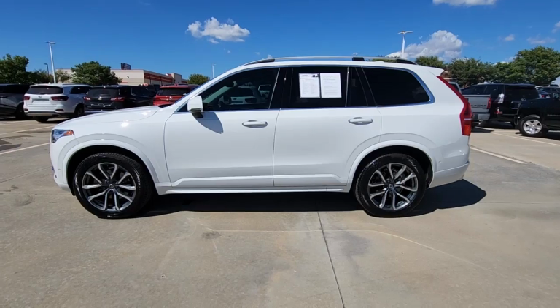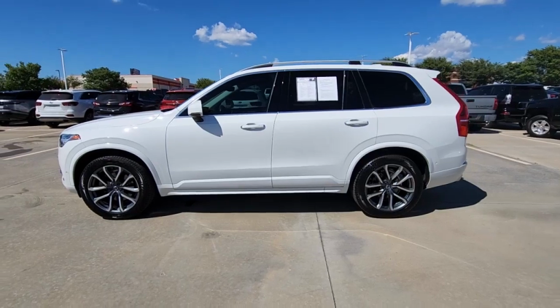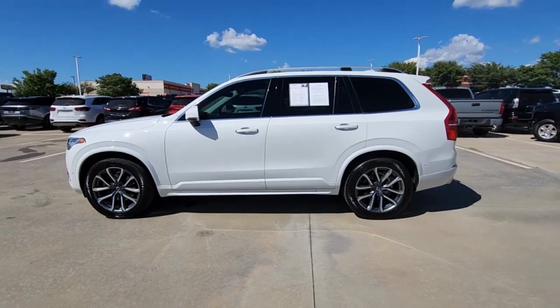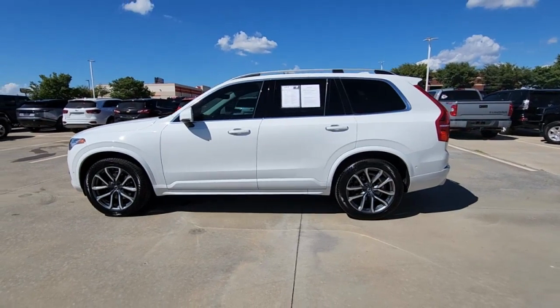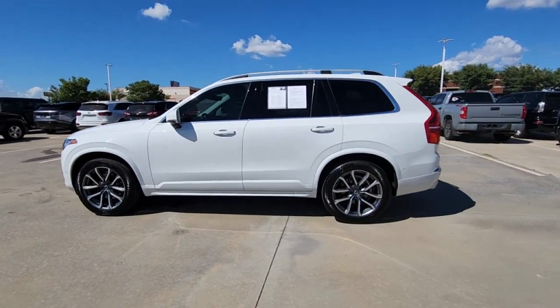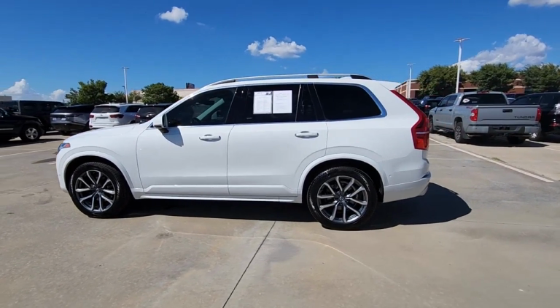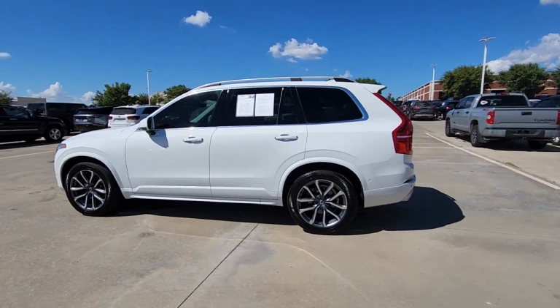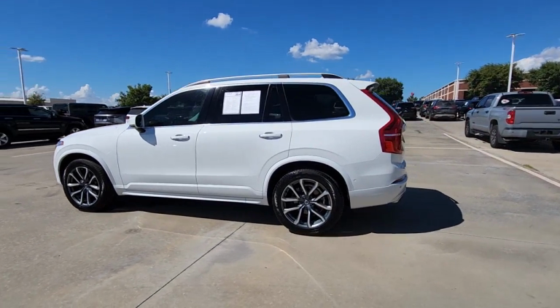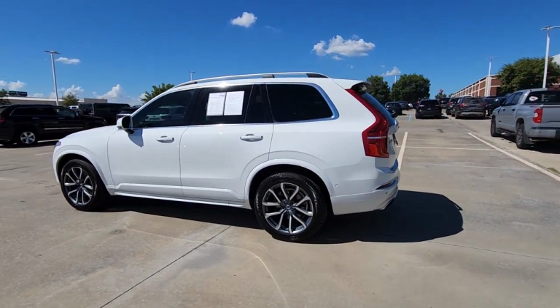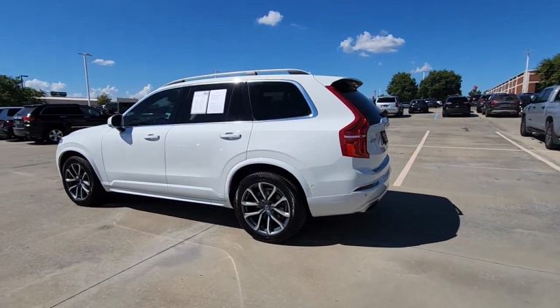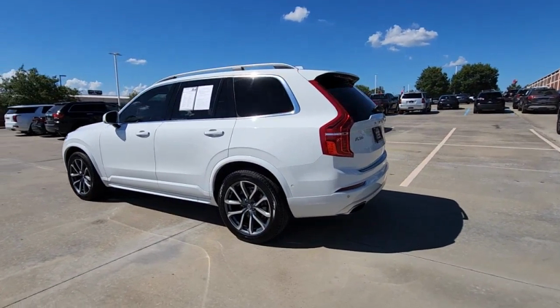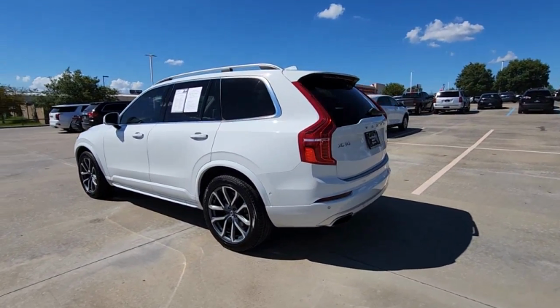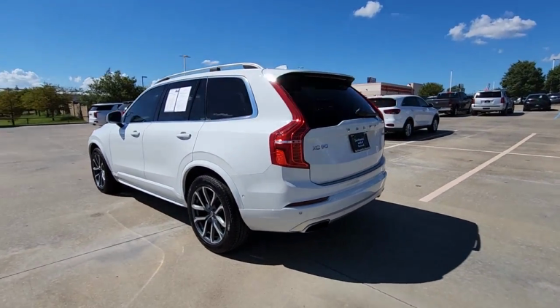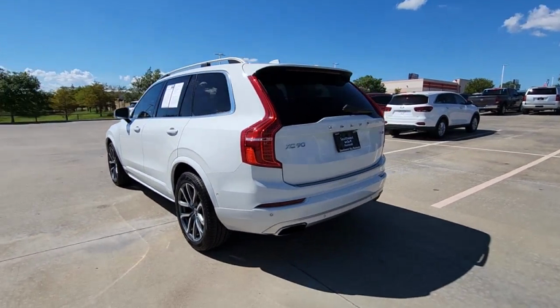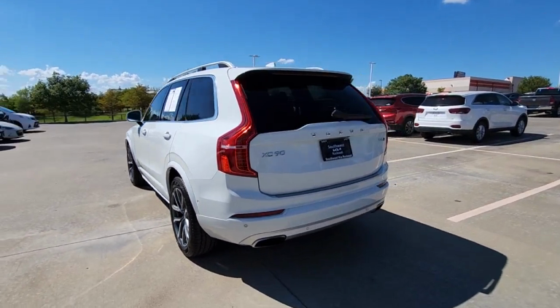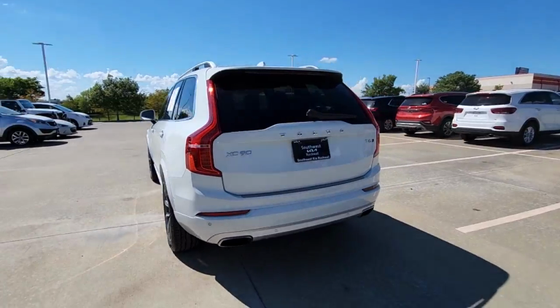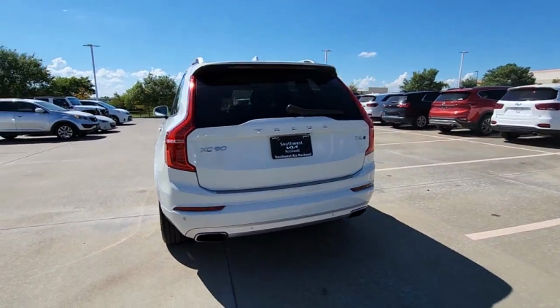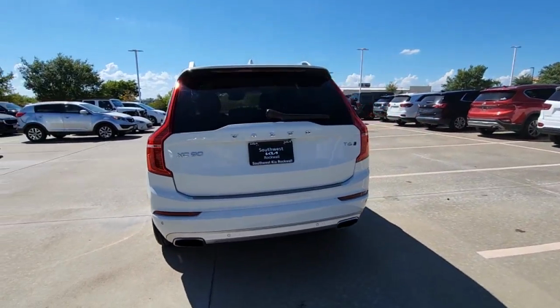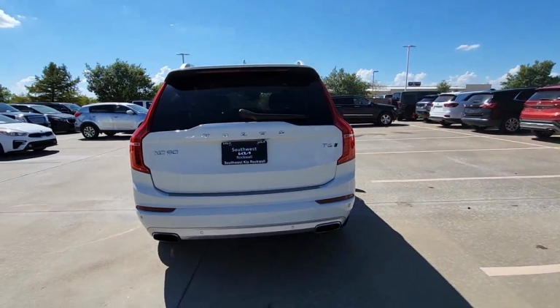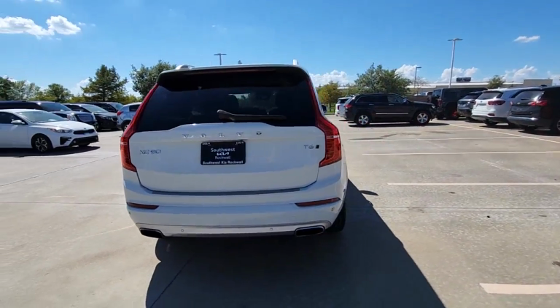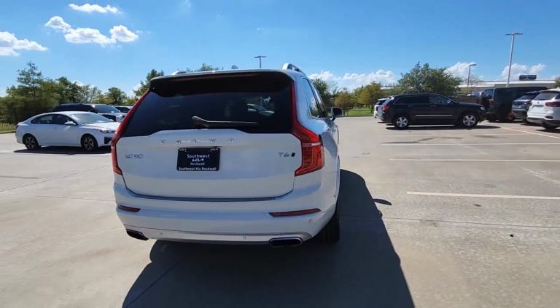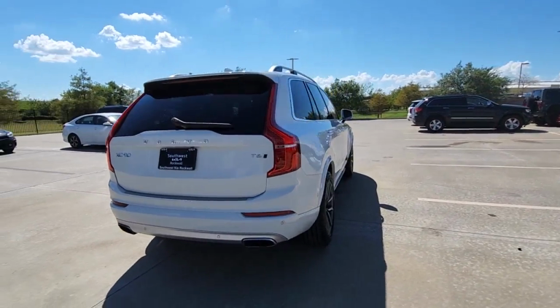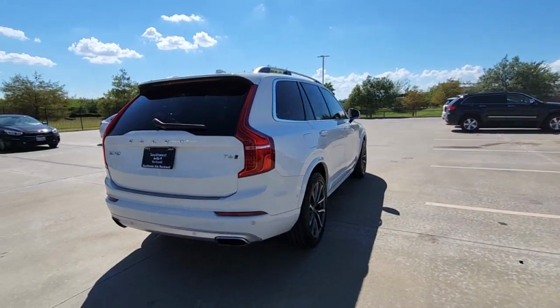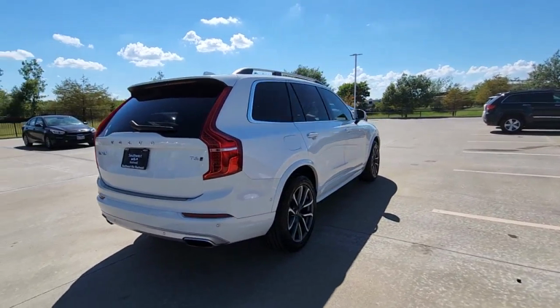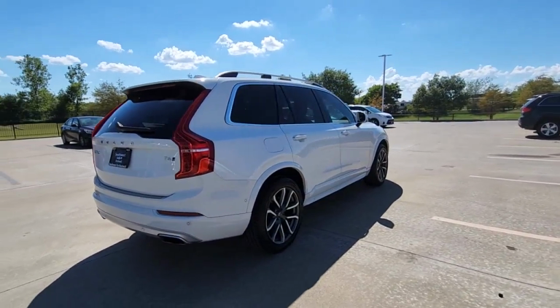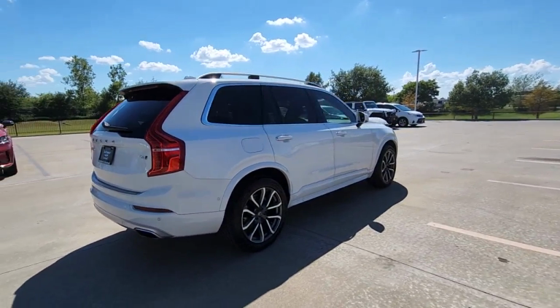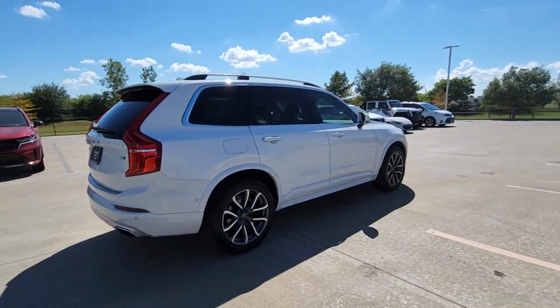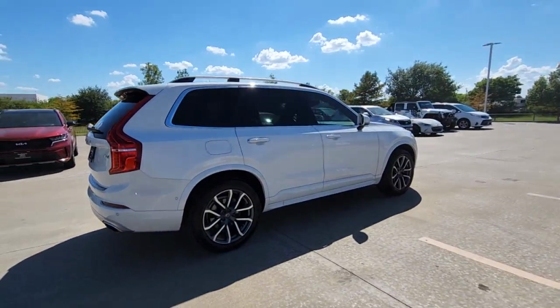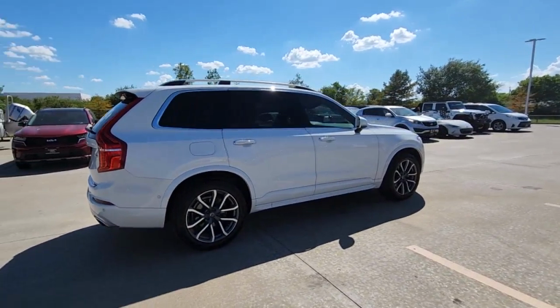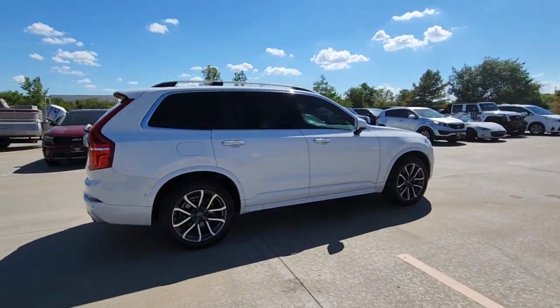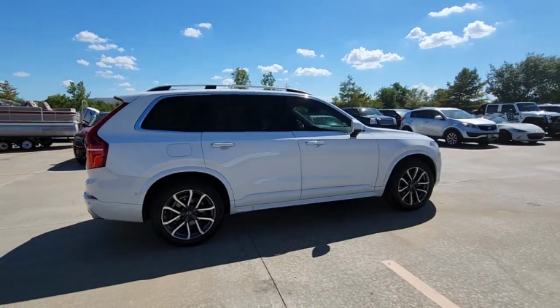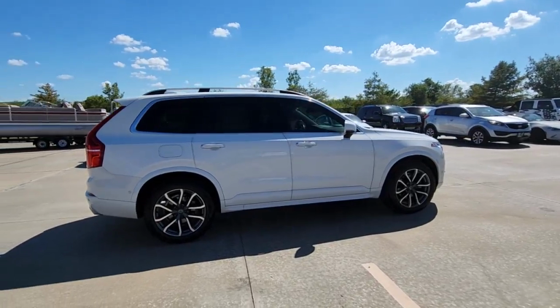This could be the car for you. The 2019 Volvo XC90. This vehicle is an outstanding buy with fewer than 70,000 miles on the odometer.